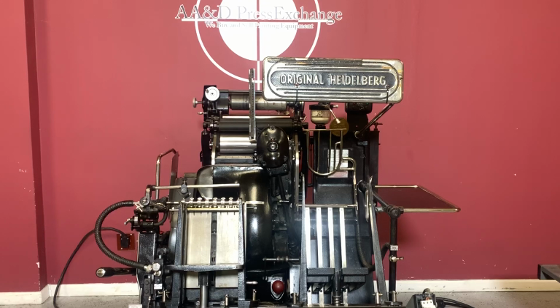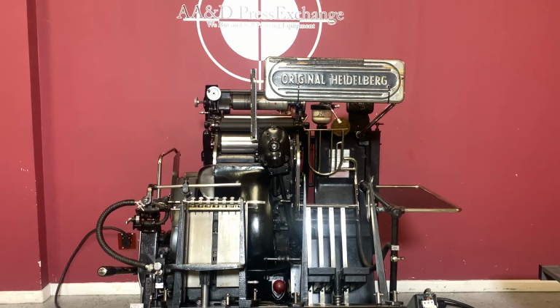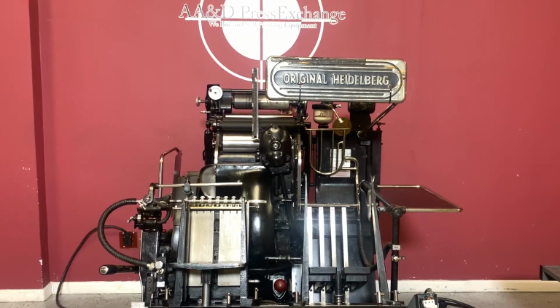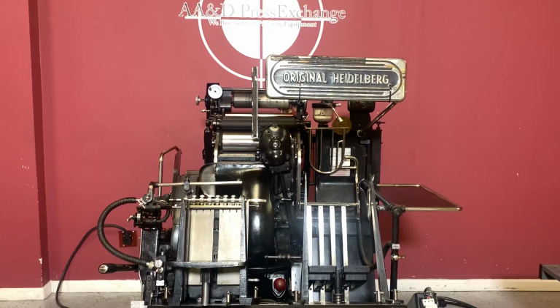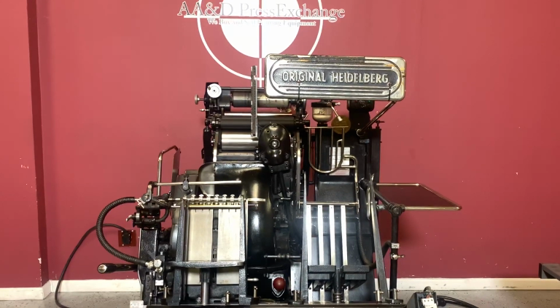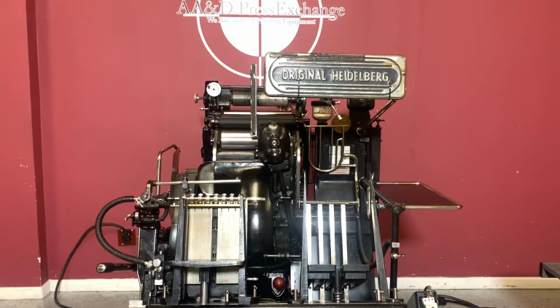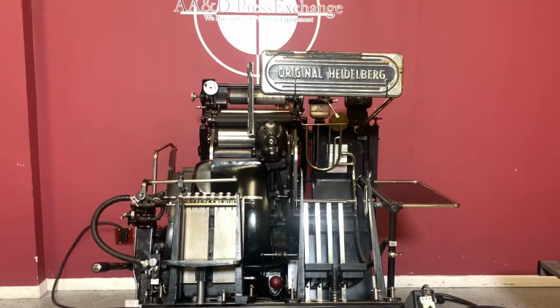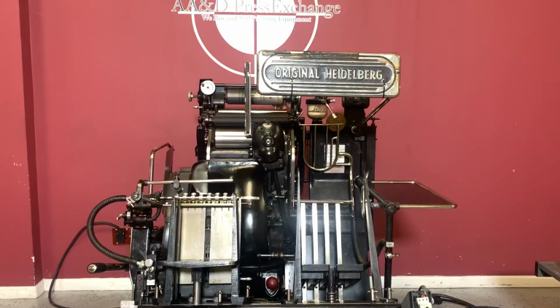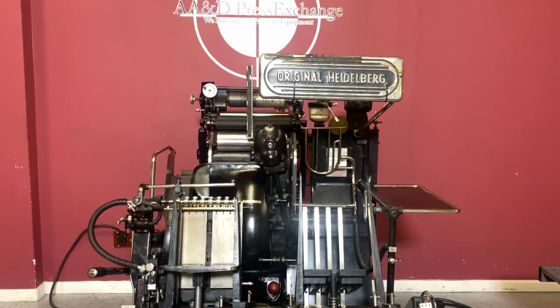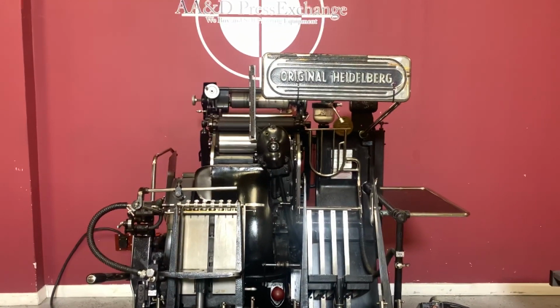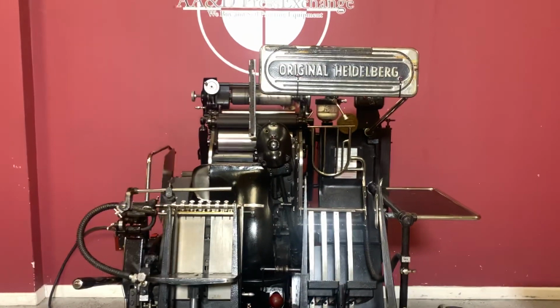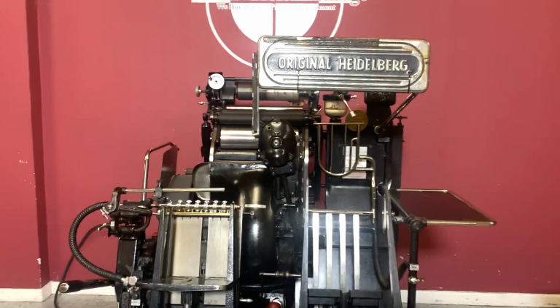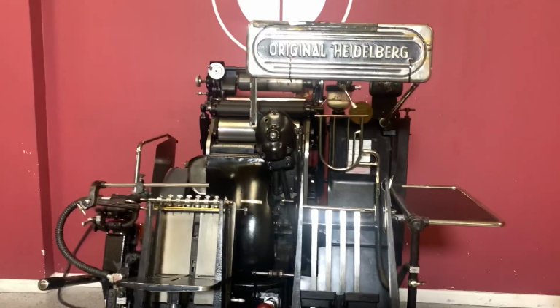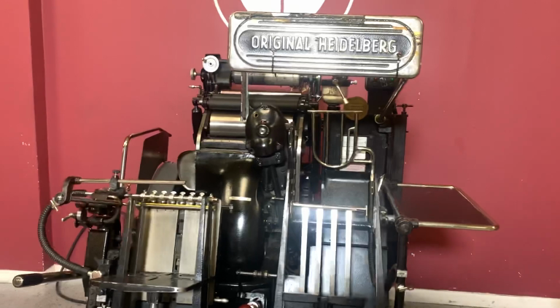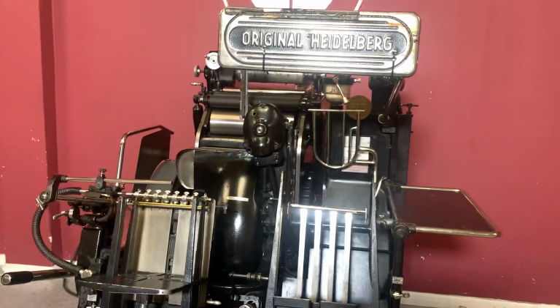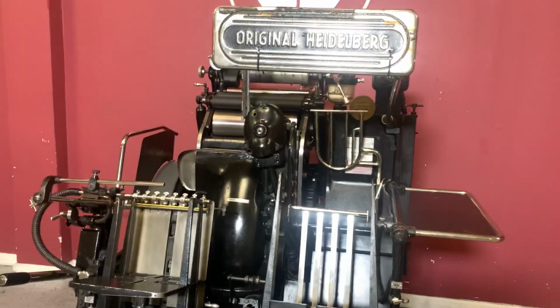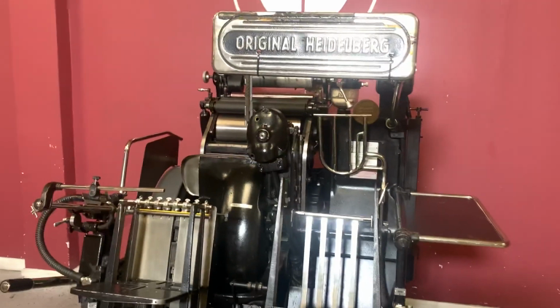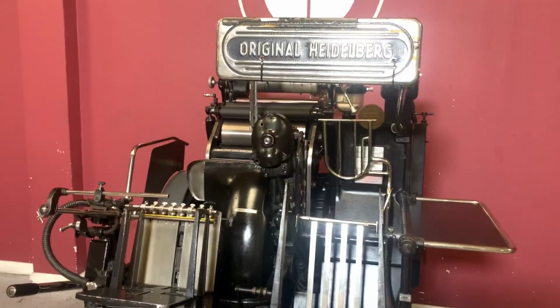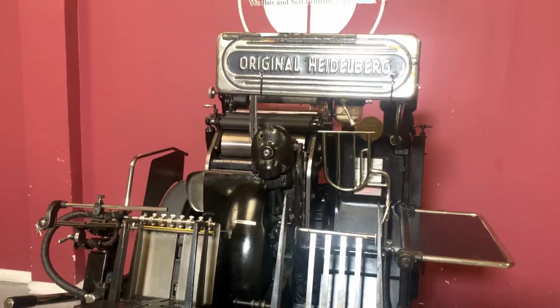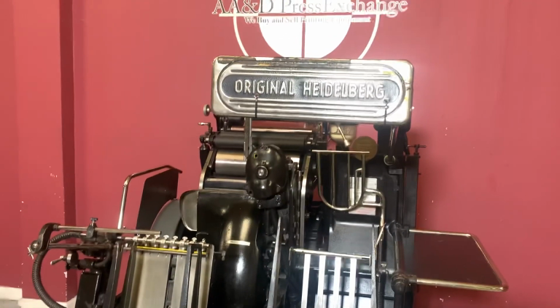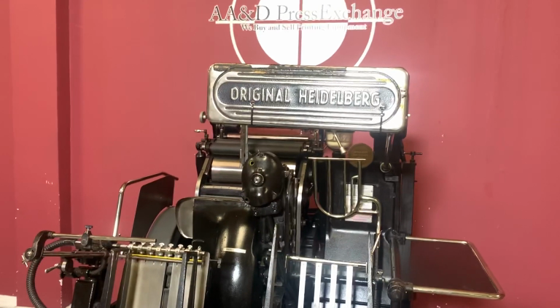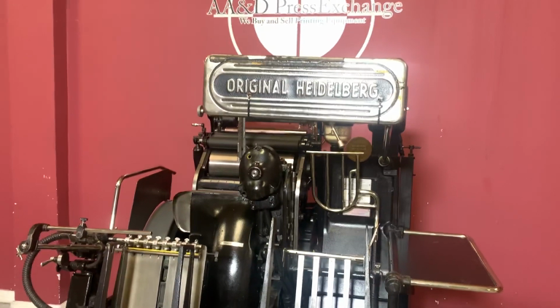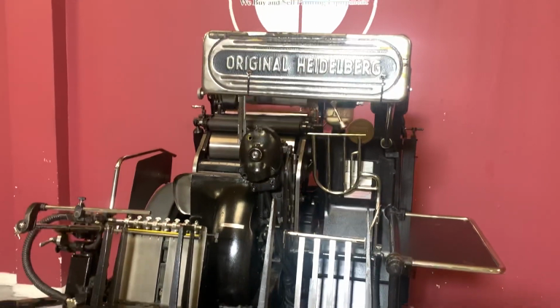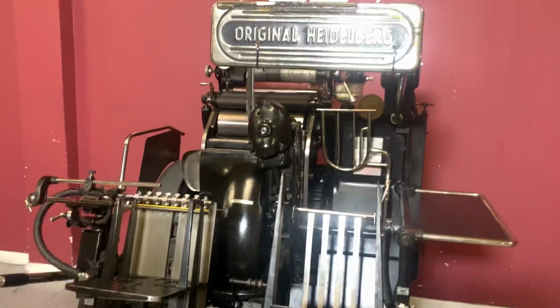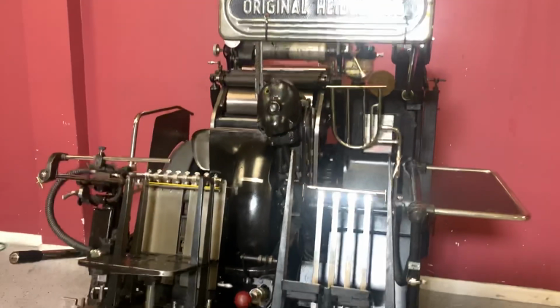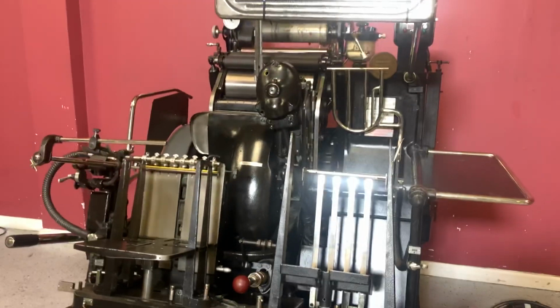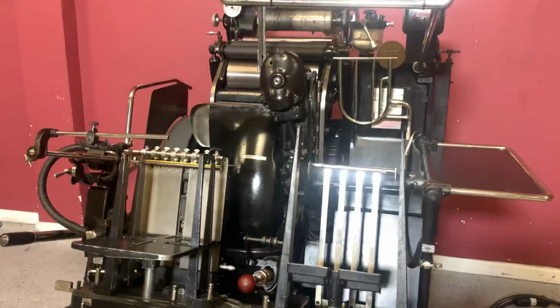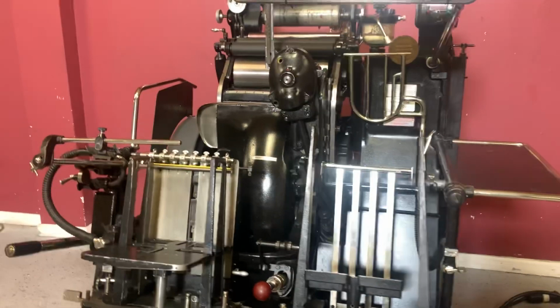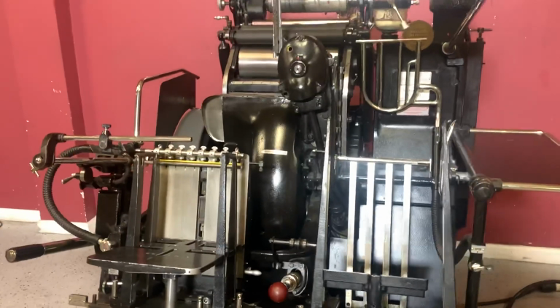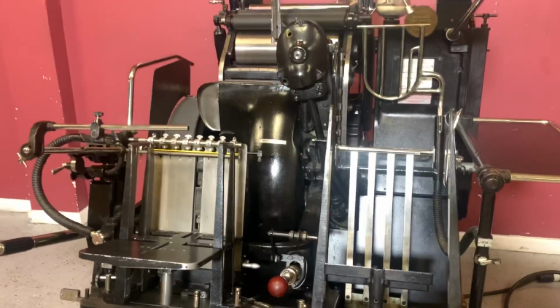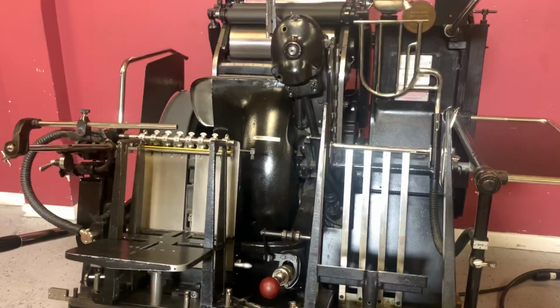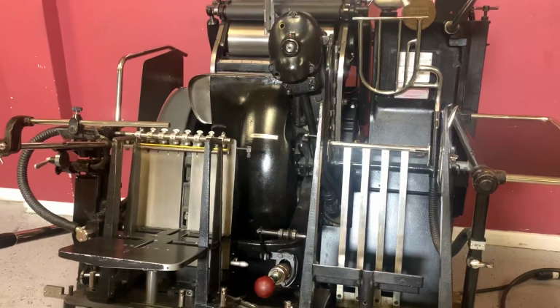Up for auction is a Heidelberg windmill. It's gone through minimal inspection, but we are going to show you that the machine does turn on and operate.